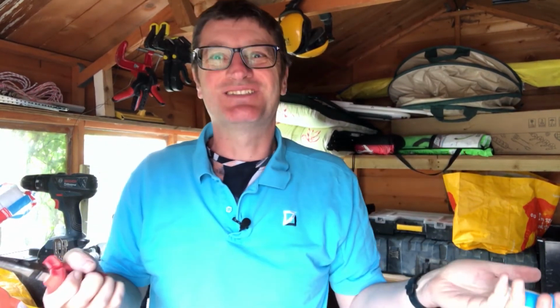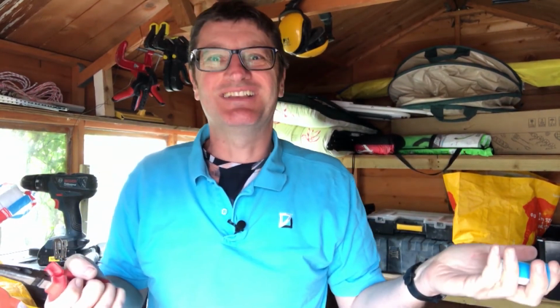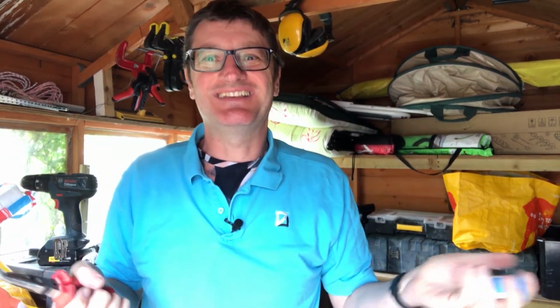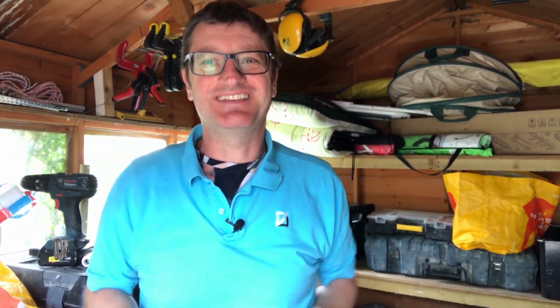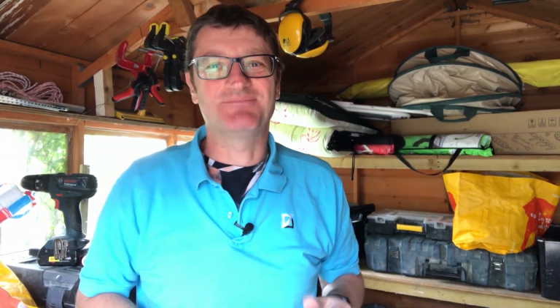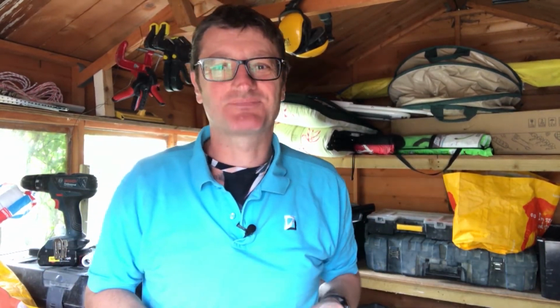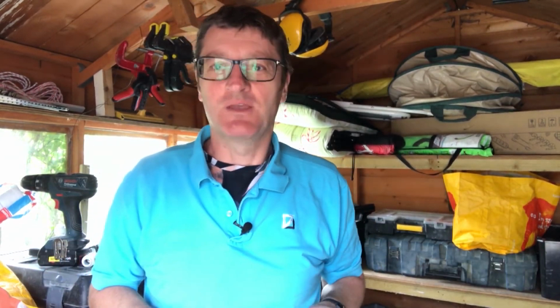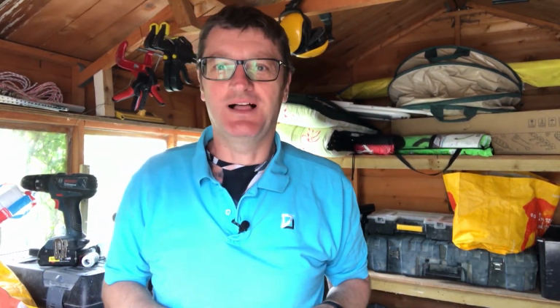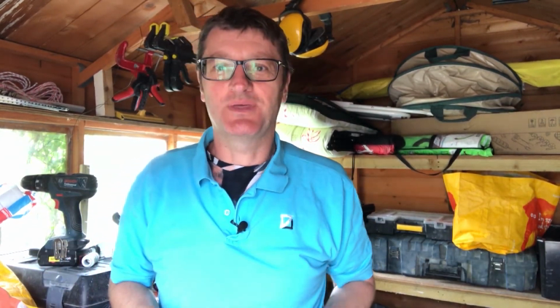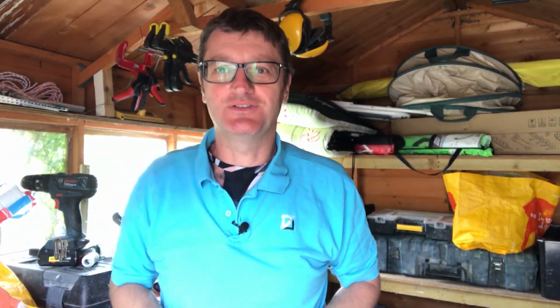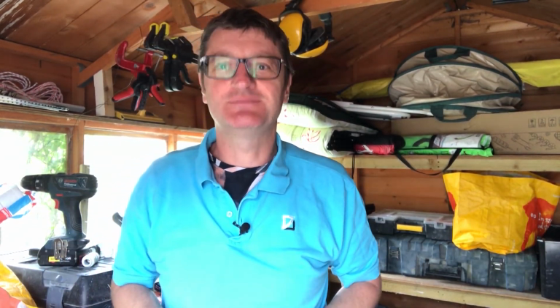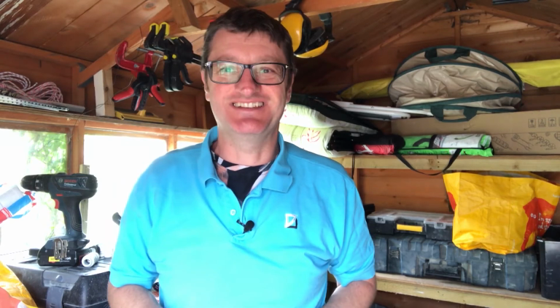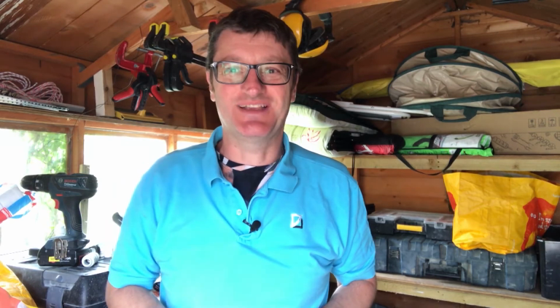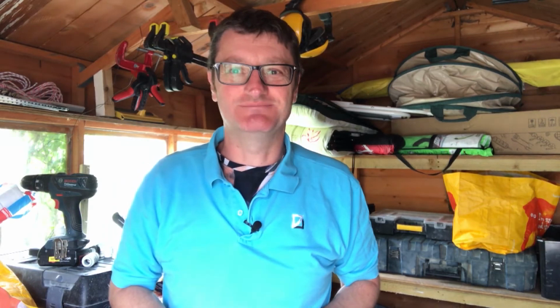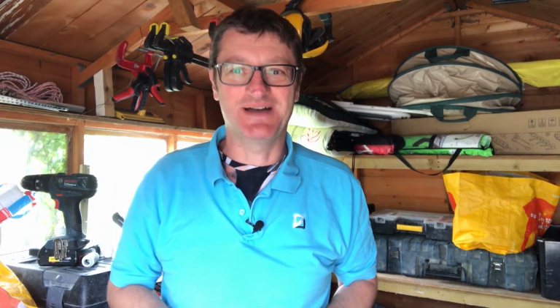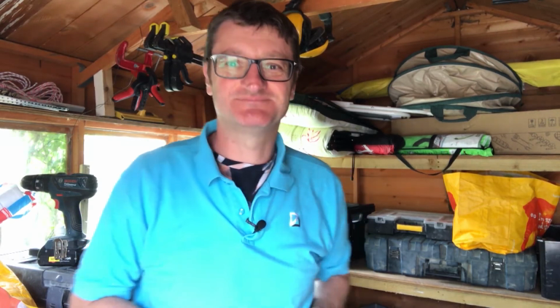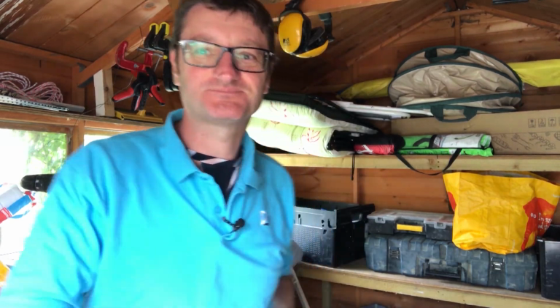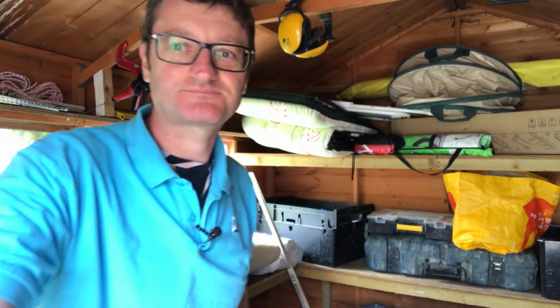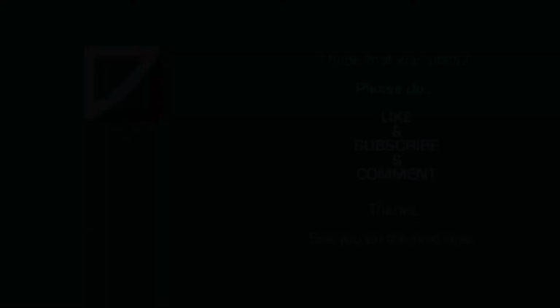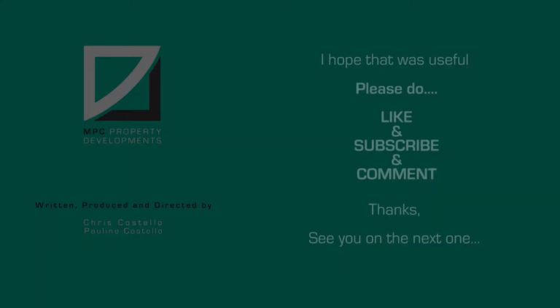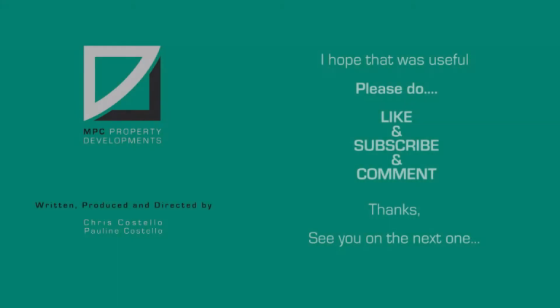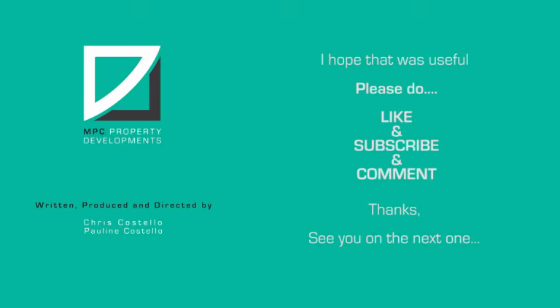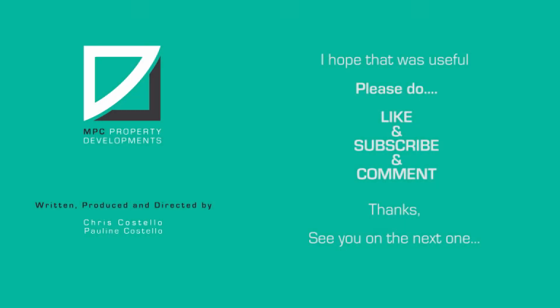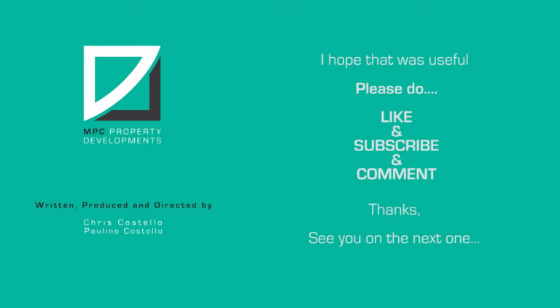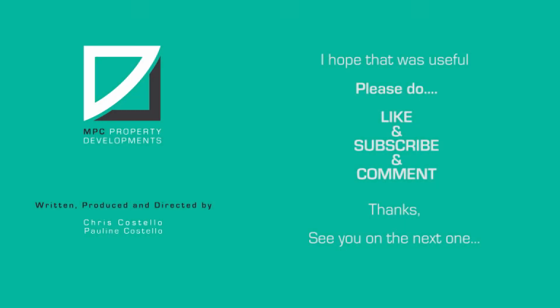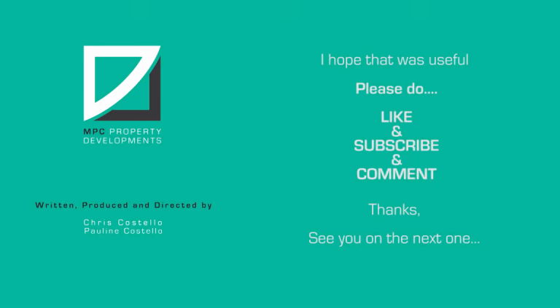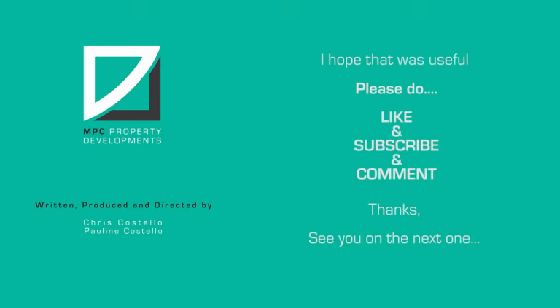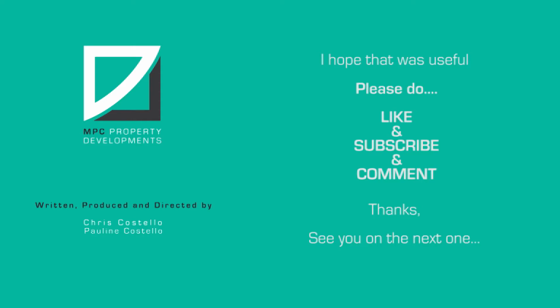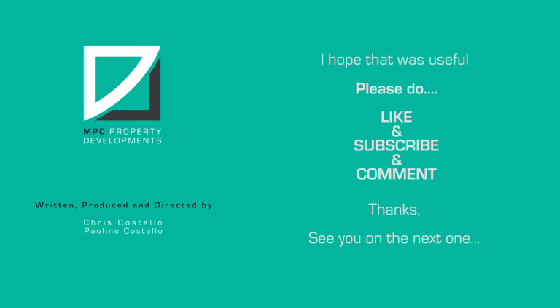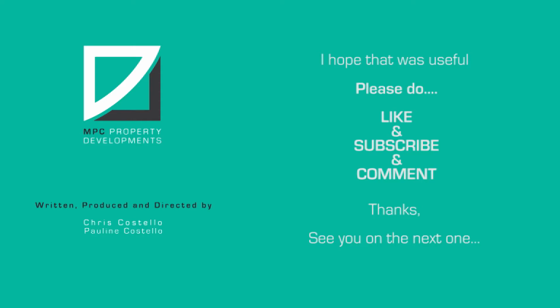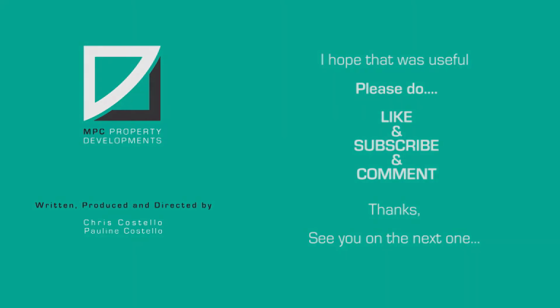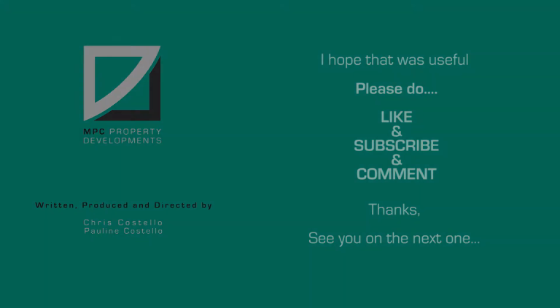So it's as easy as that. I hope that was useful. See you on the next one. Bye bye. Please don't forget to like, subscribe and comment. Thanks.